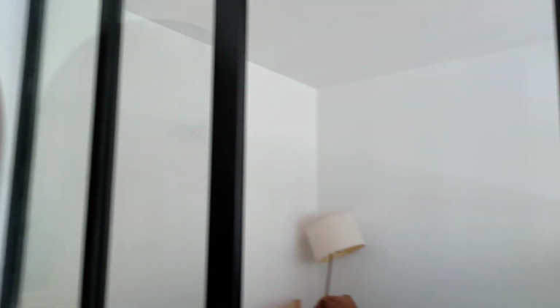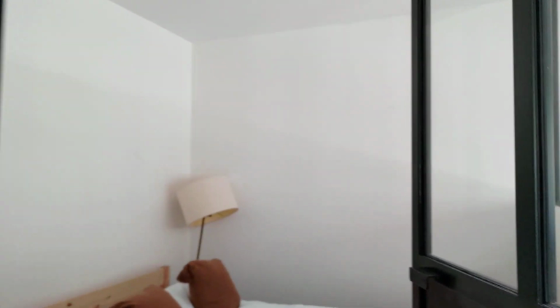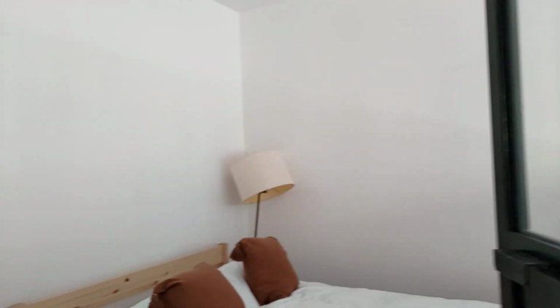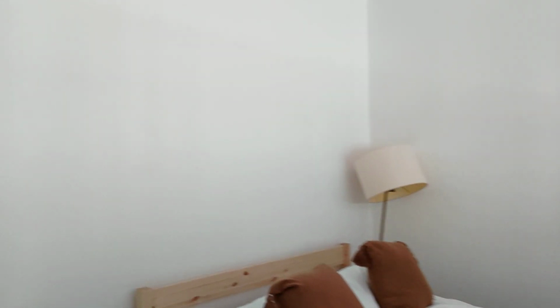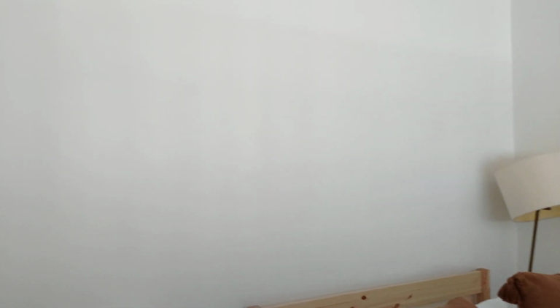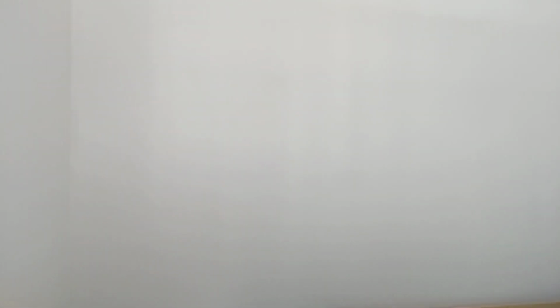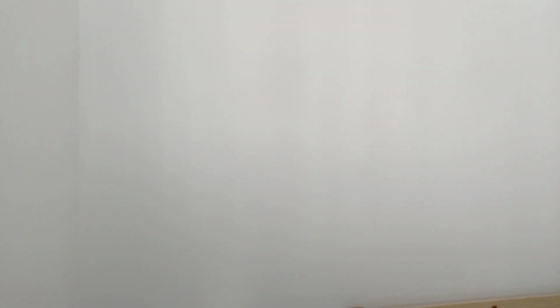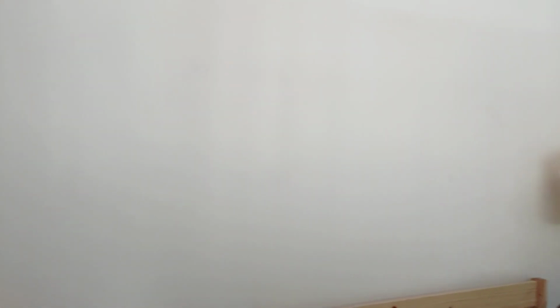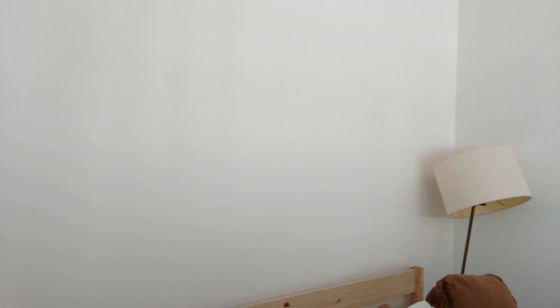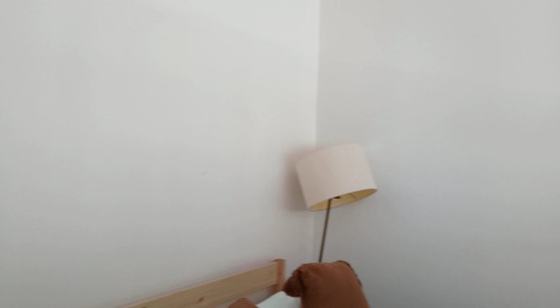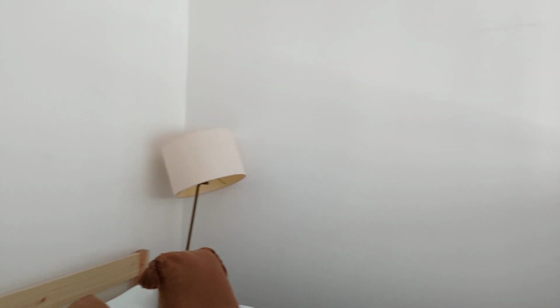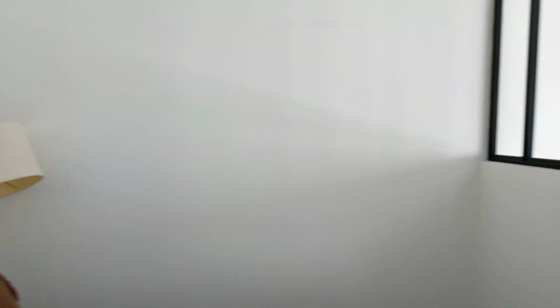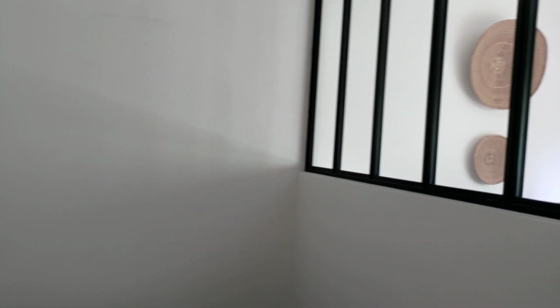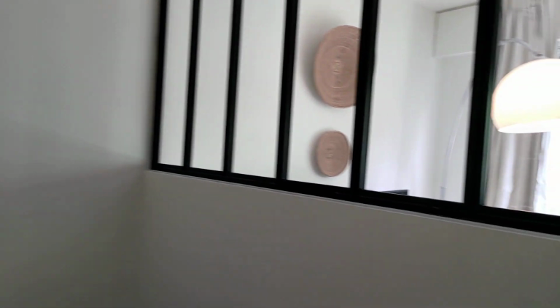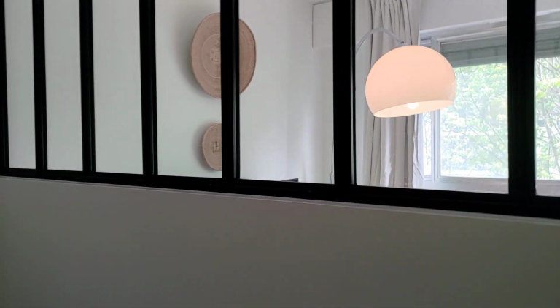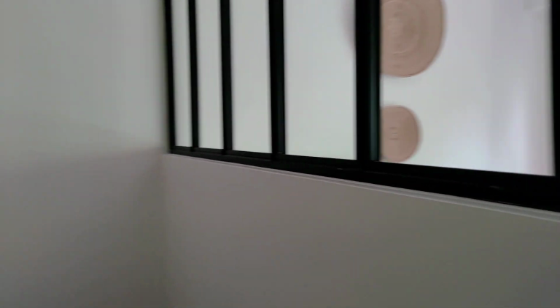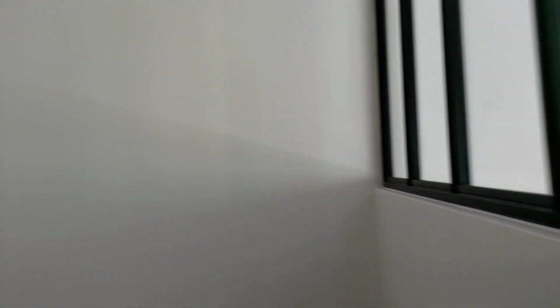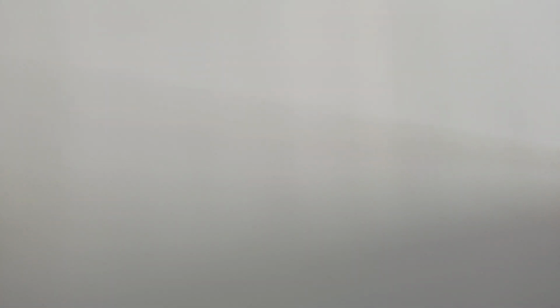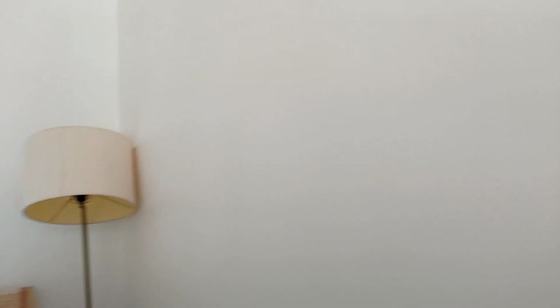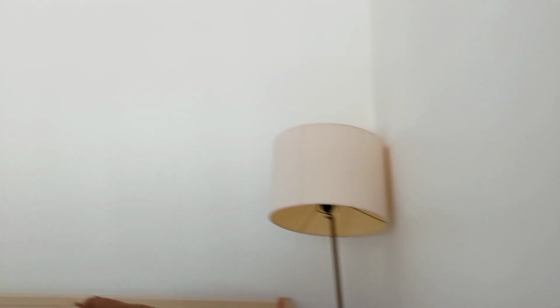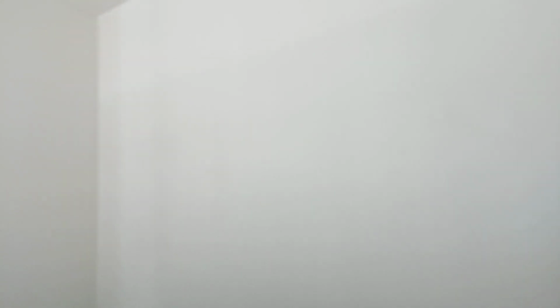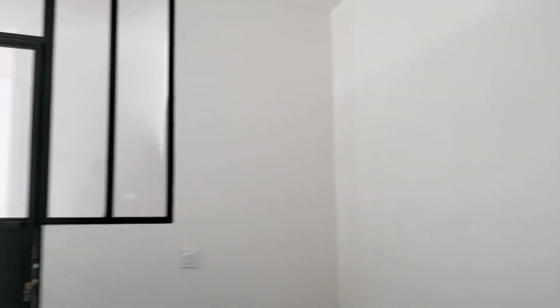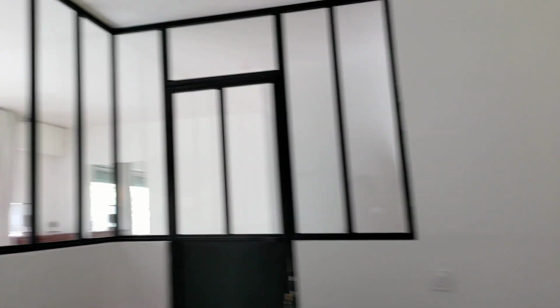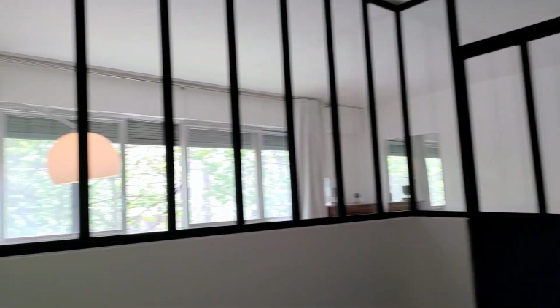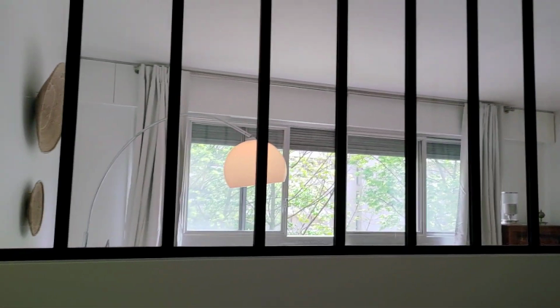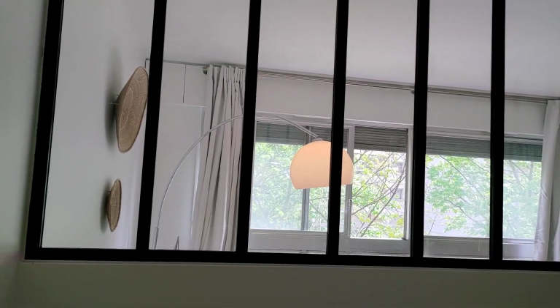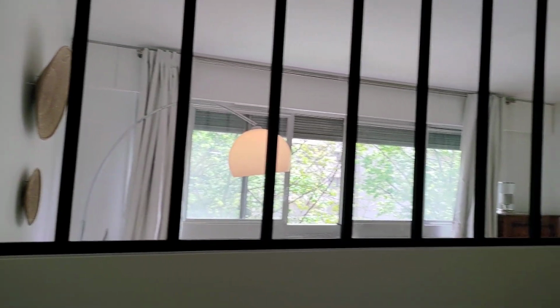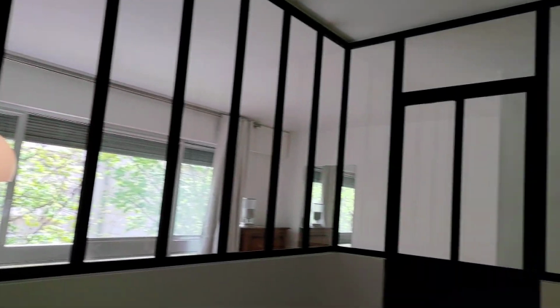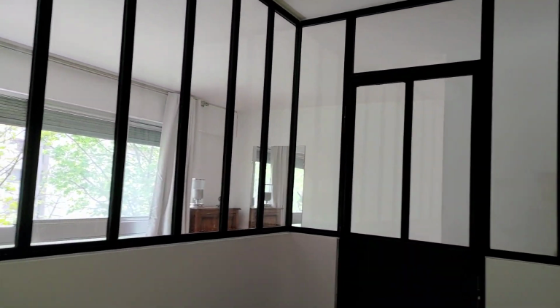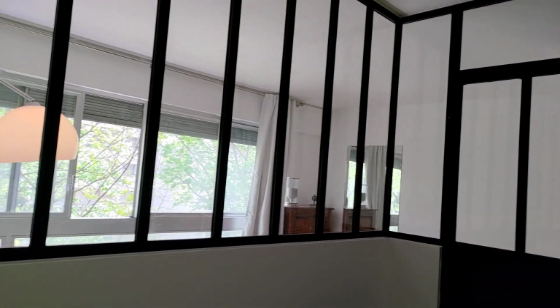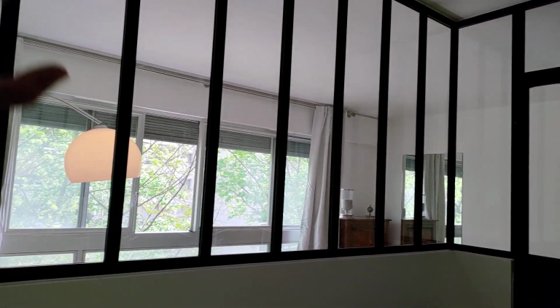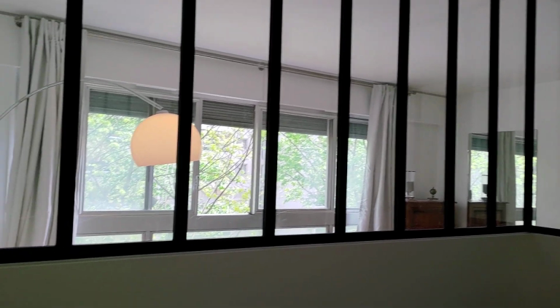You have the bedroom right here. Very nice and very cozy with the big windows.